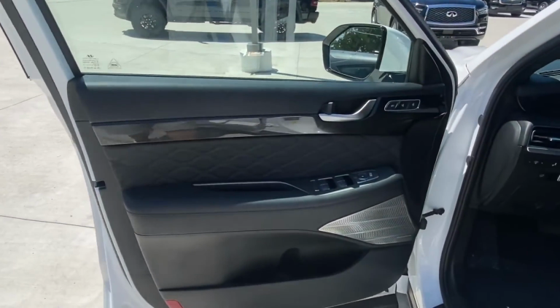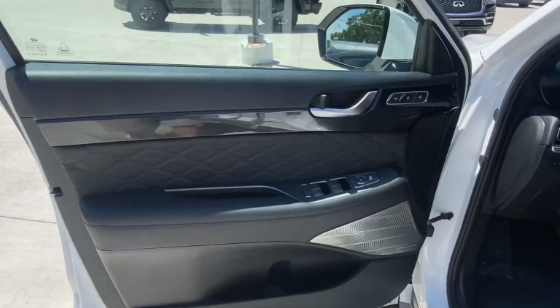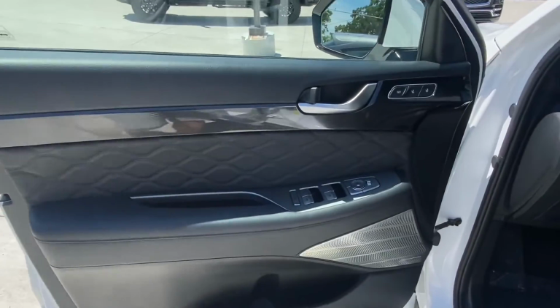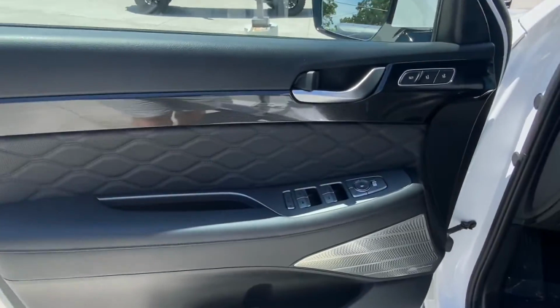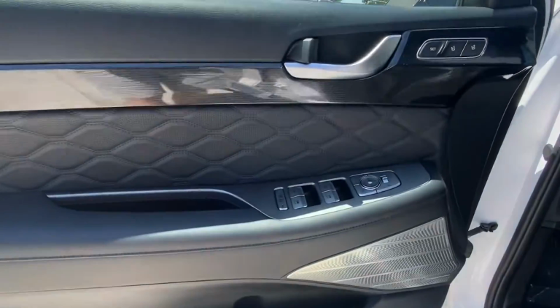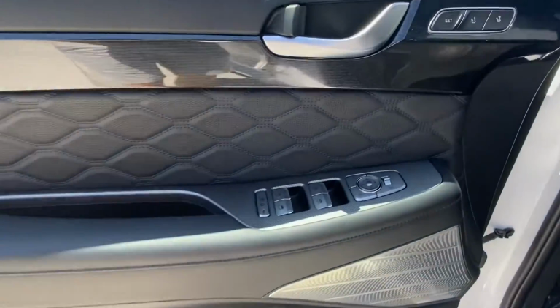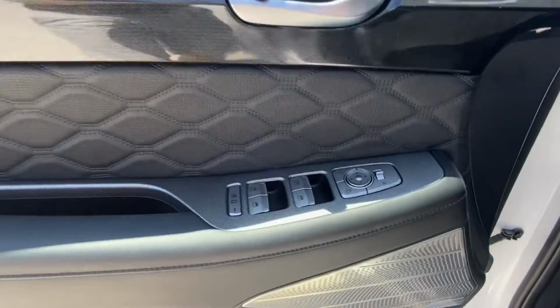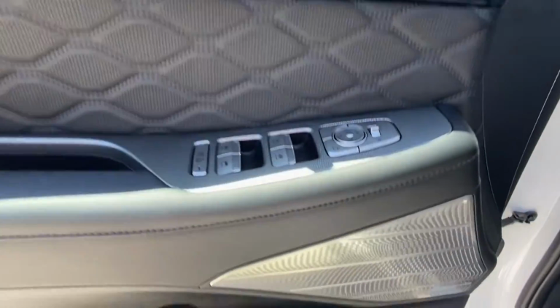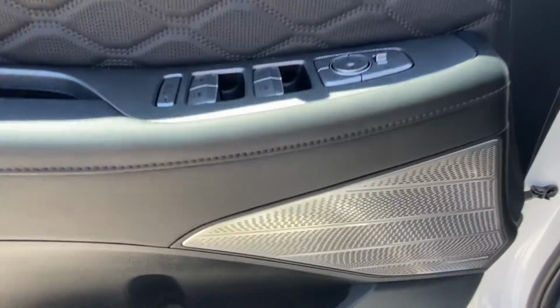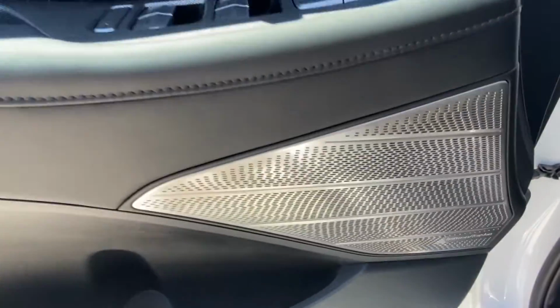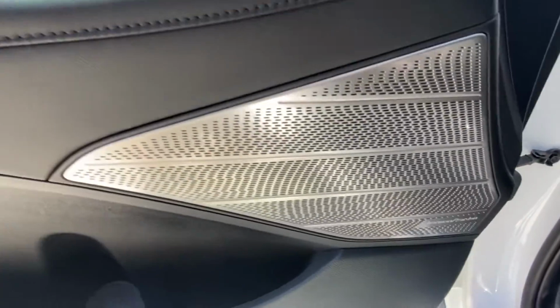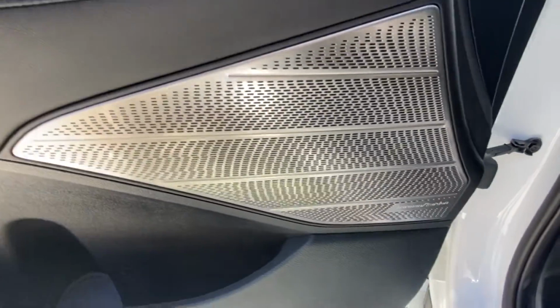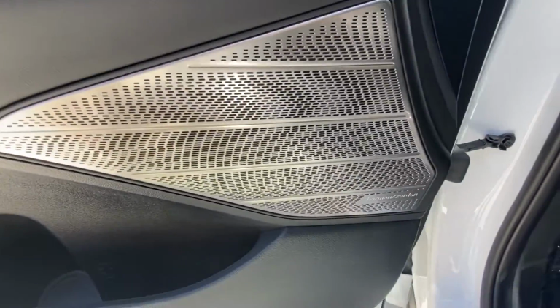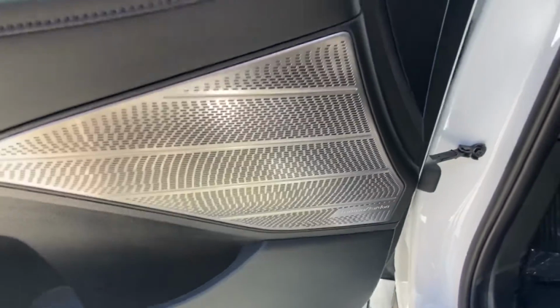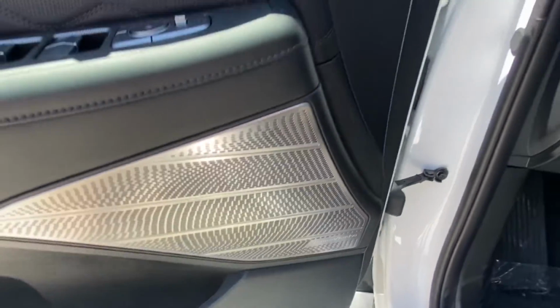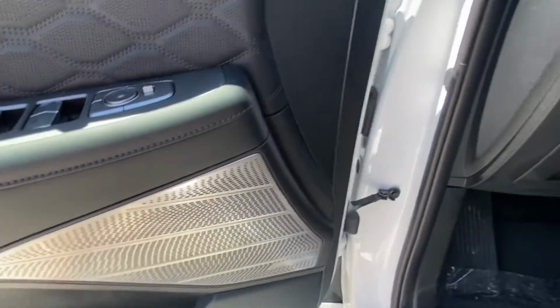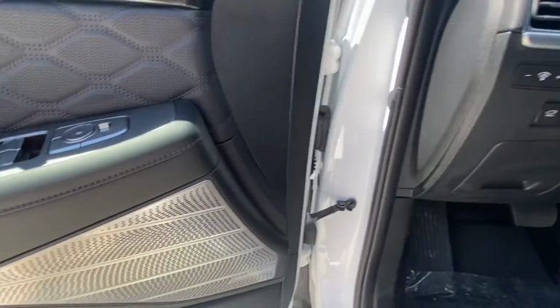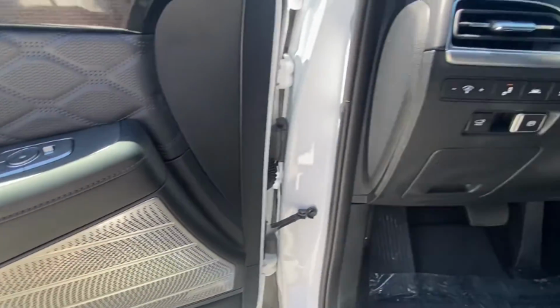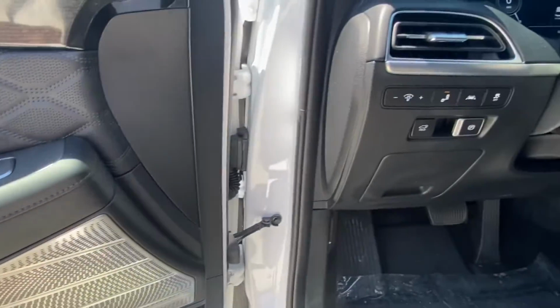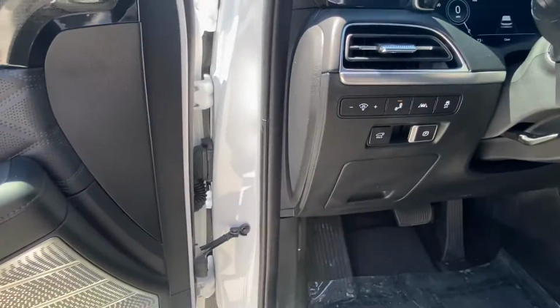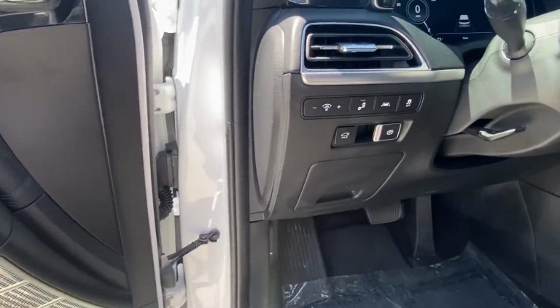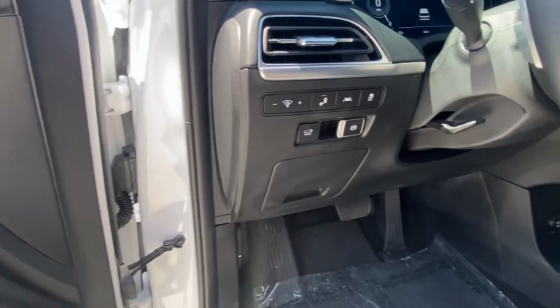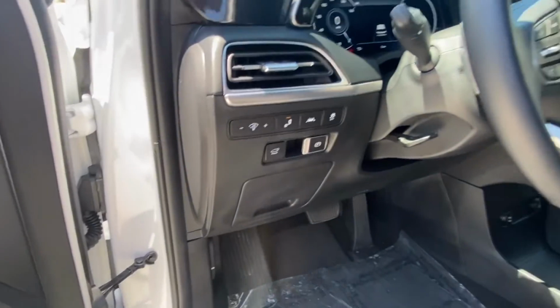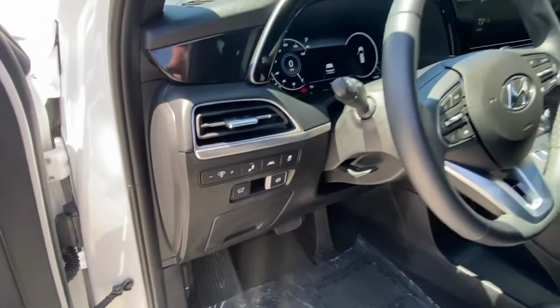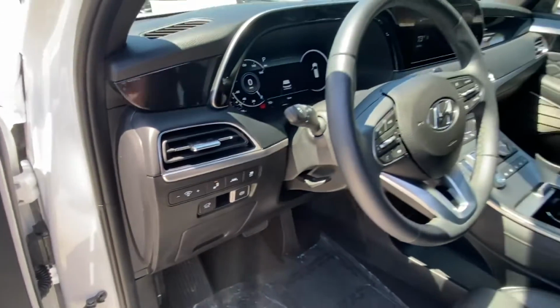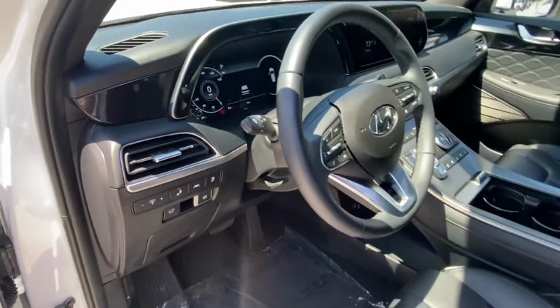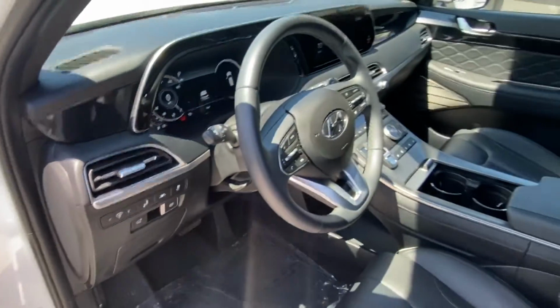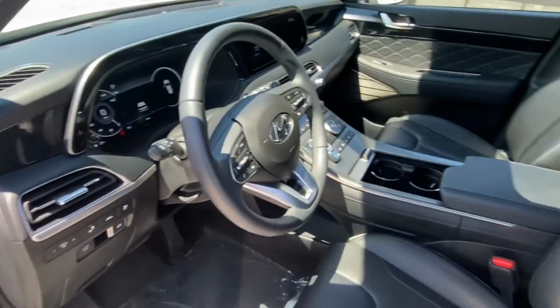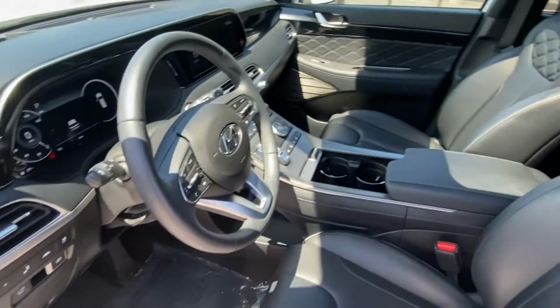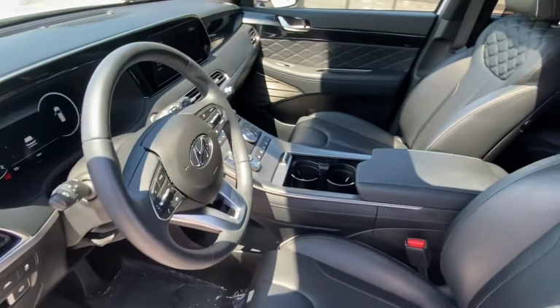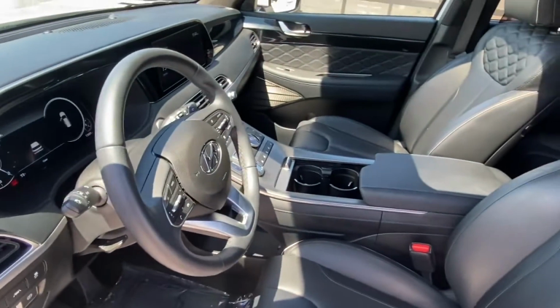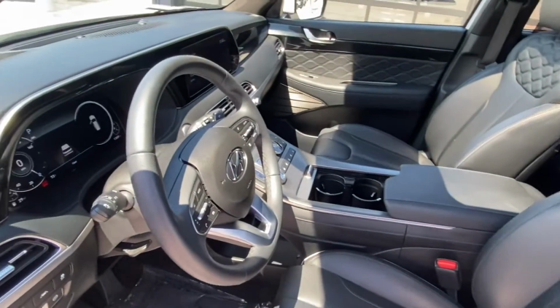Moving up front, we see more high class with the quilted leather as well as a Harman Kardon surround sound system. We do have blind spot assist as well as lane departure assist.